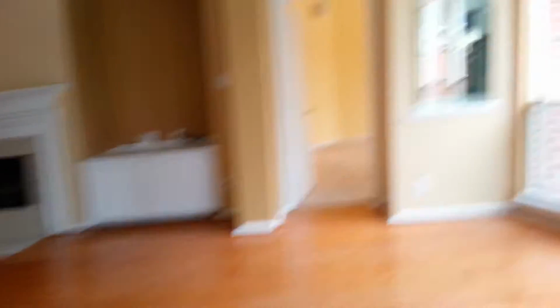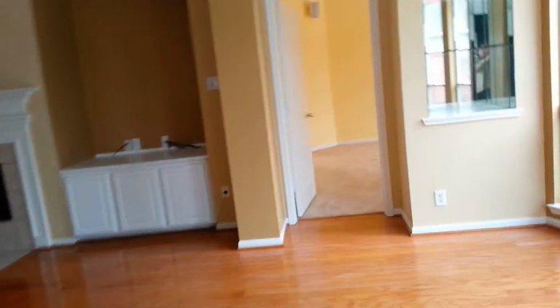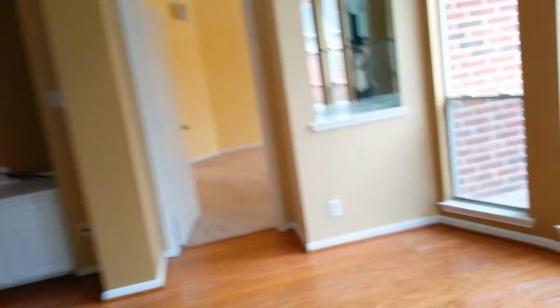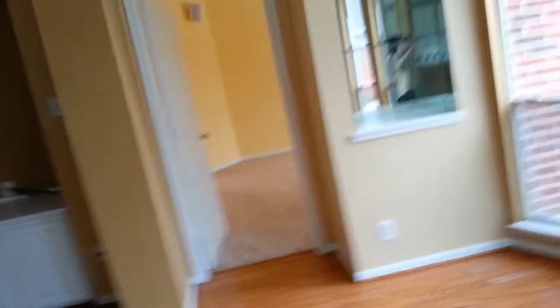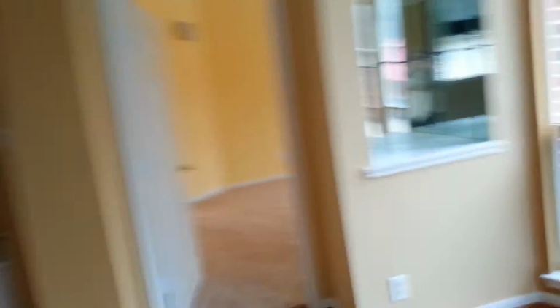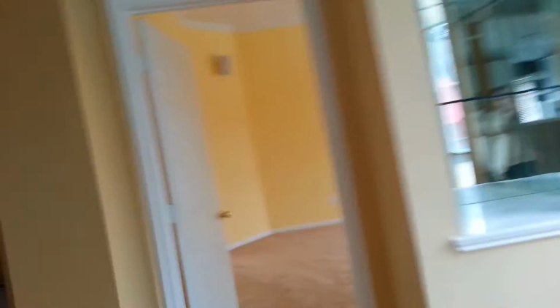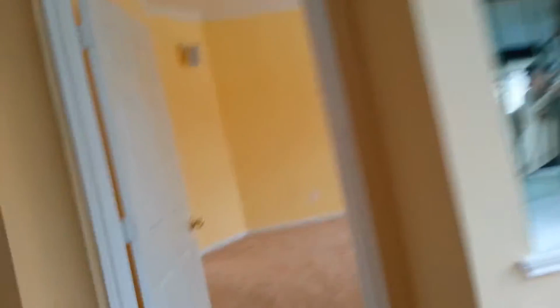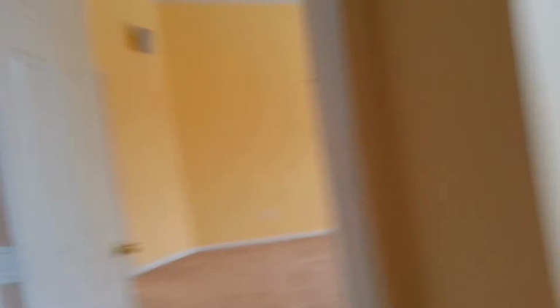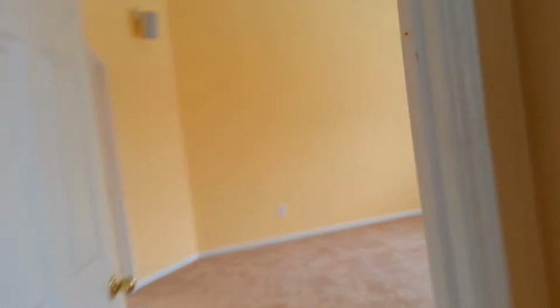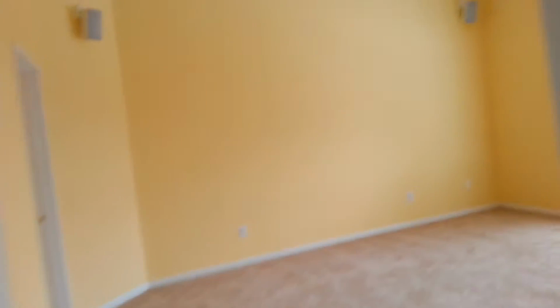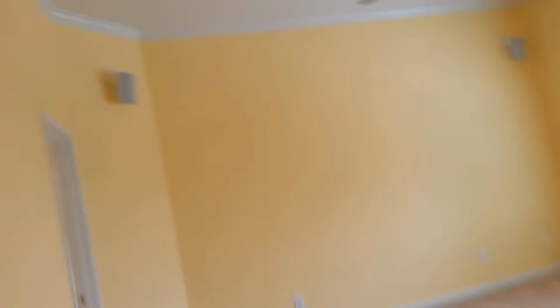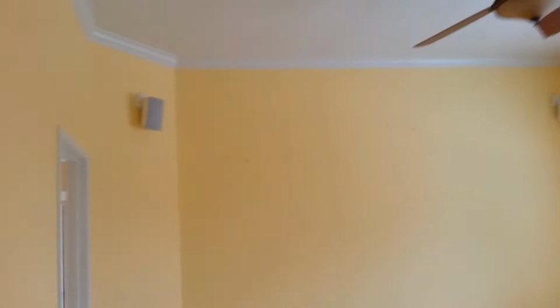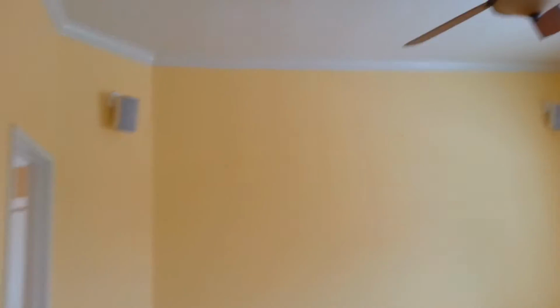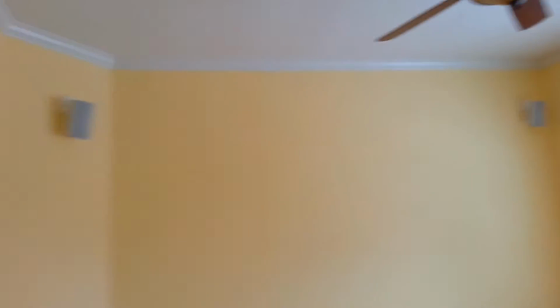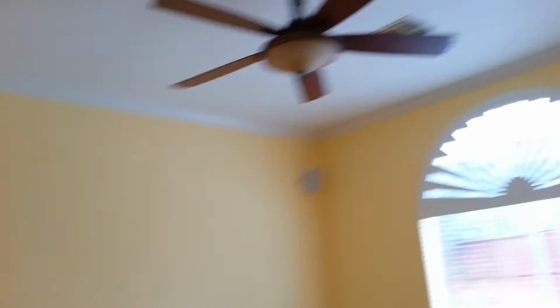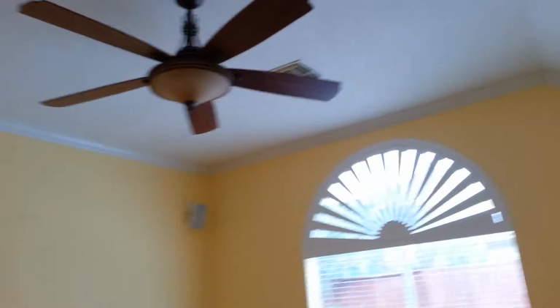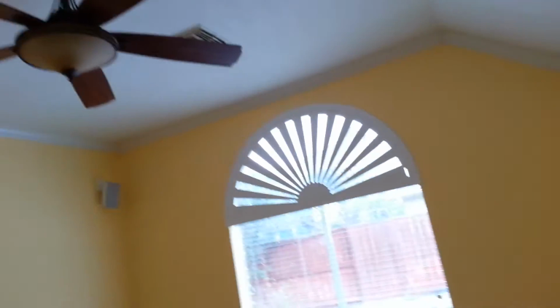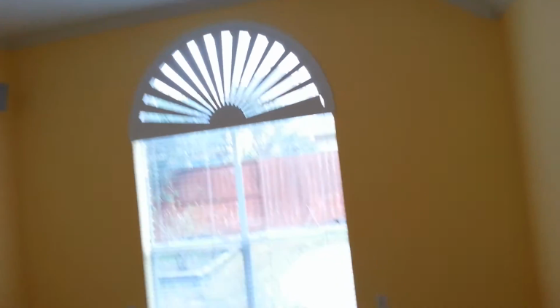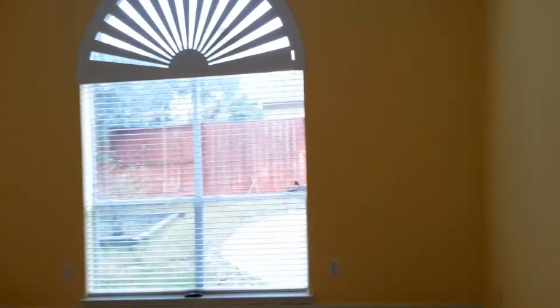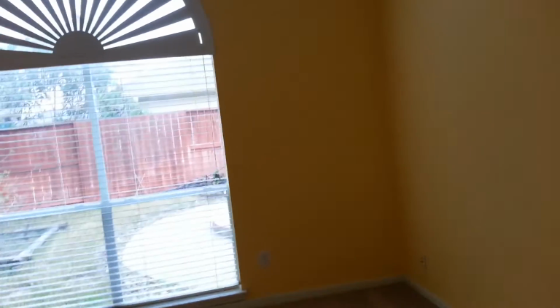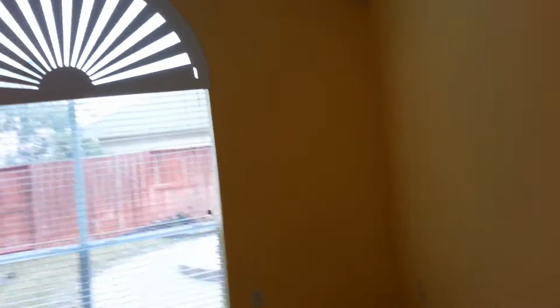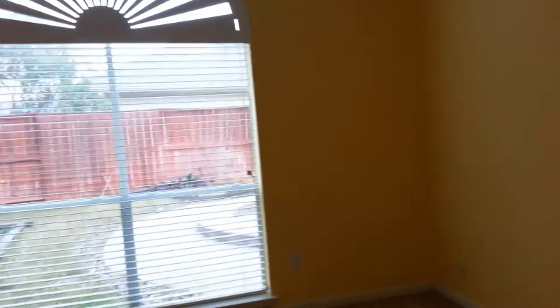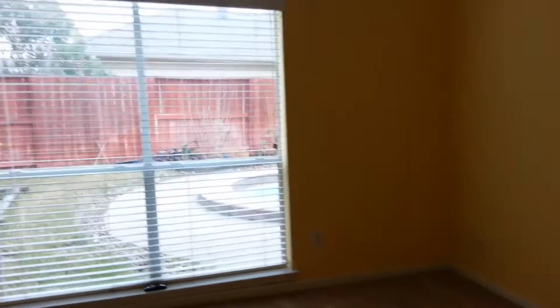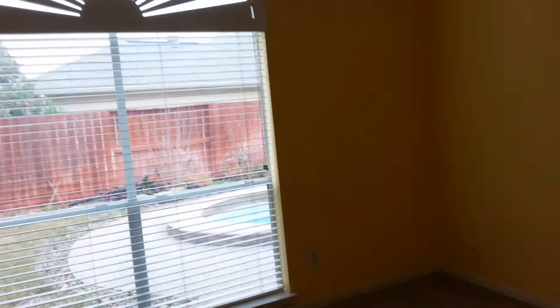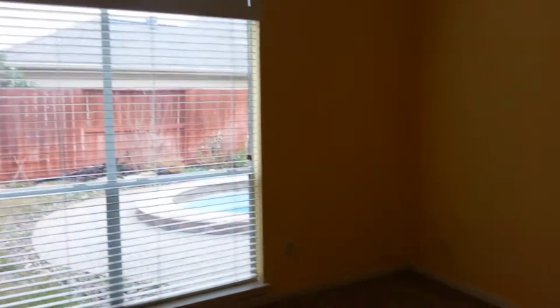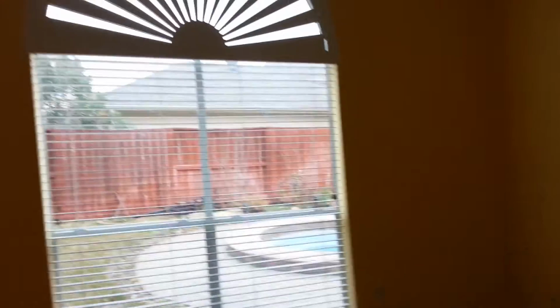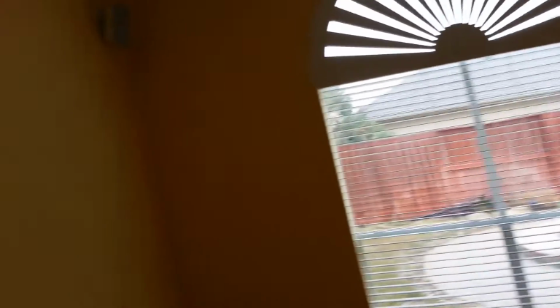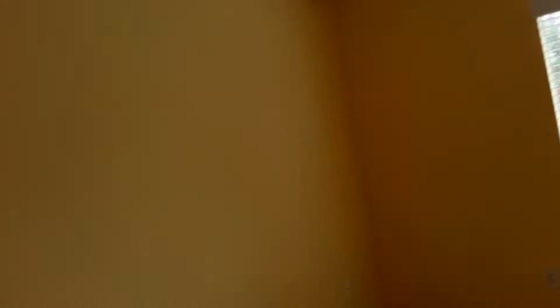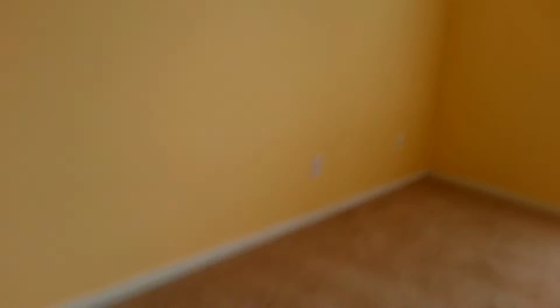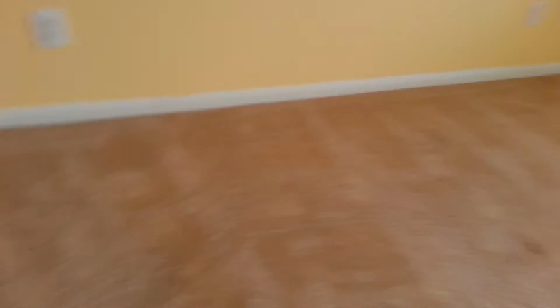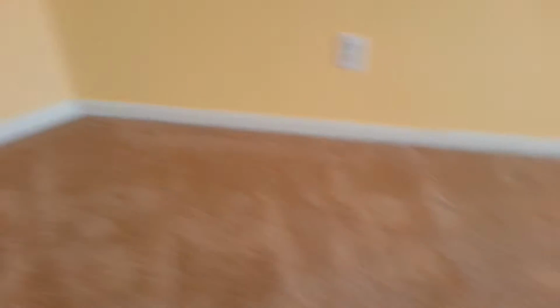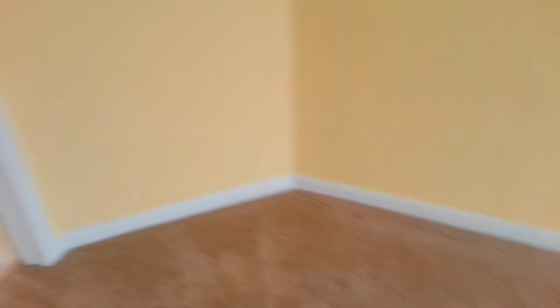This is the master bedroom. Looks like you have surround sound and a ceiling fan. You can see a view of the pool, and the room is carpeted.